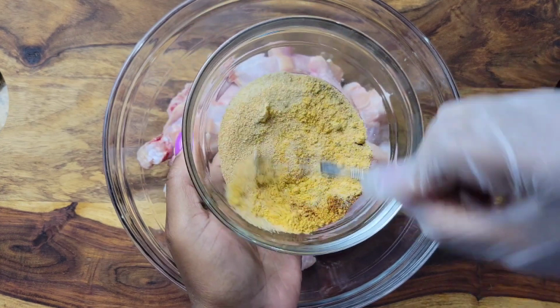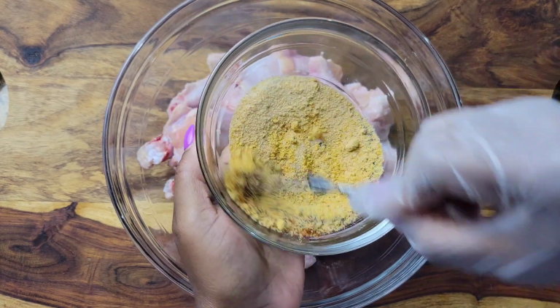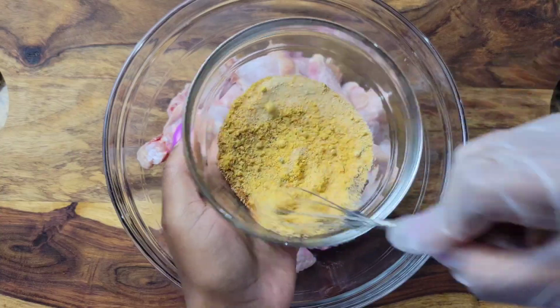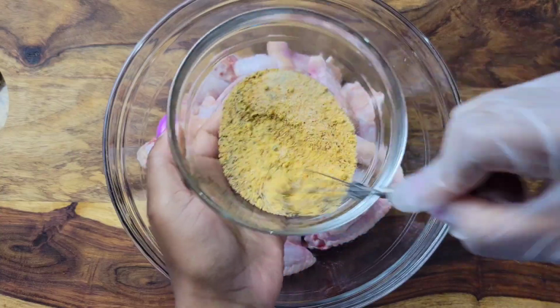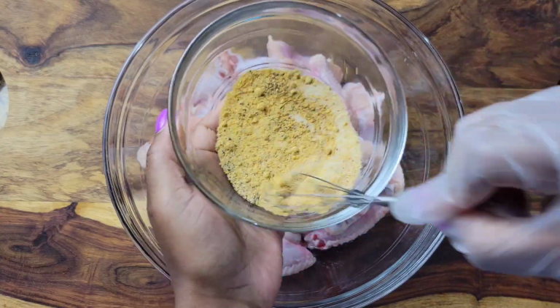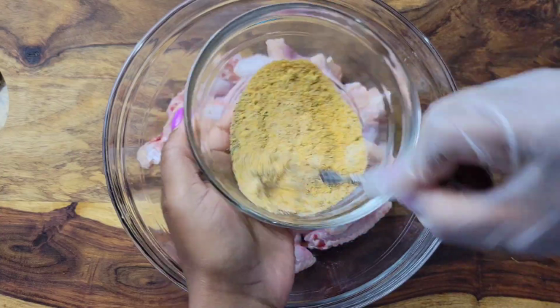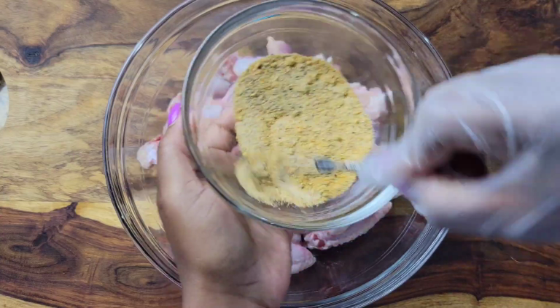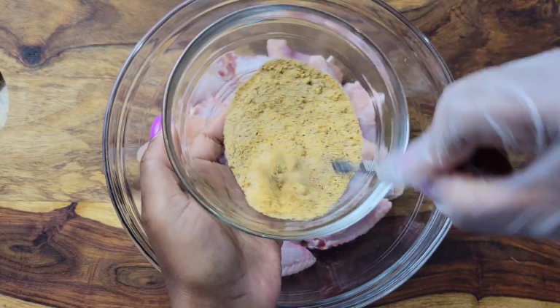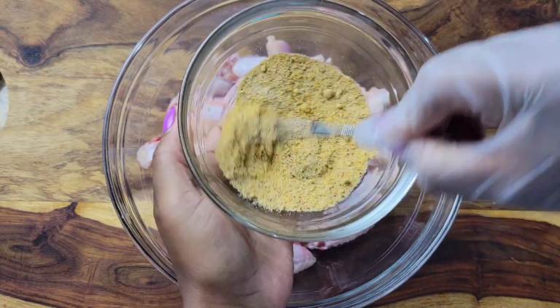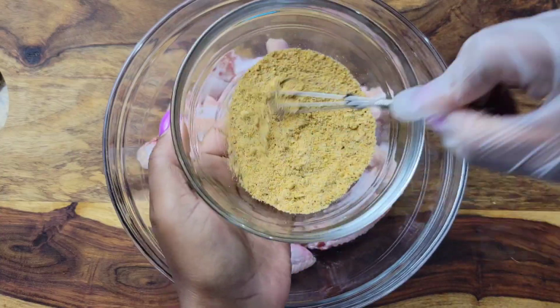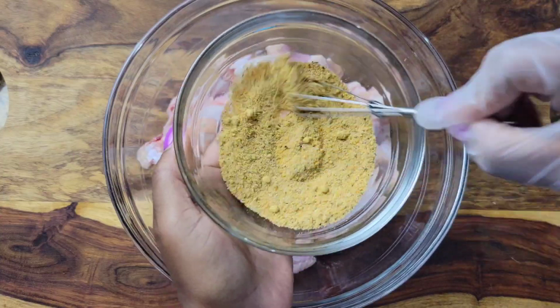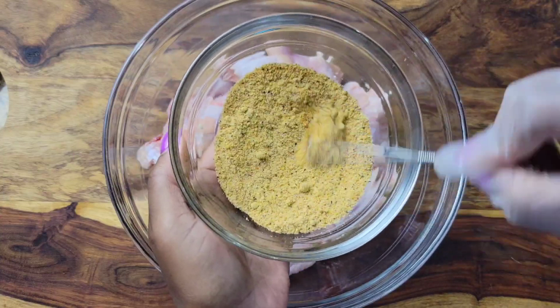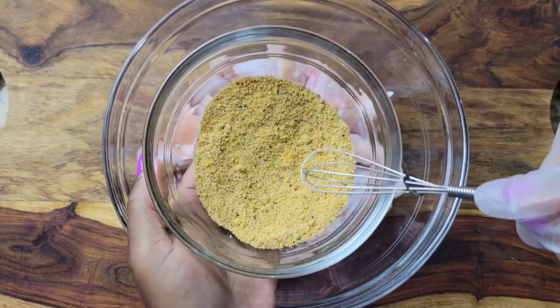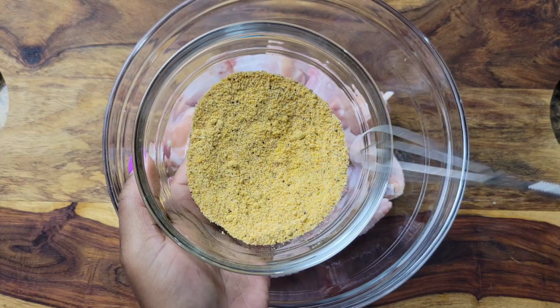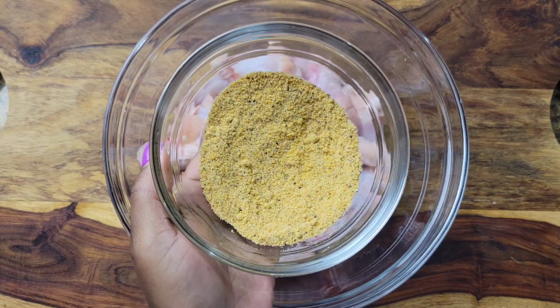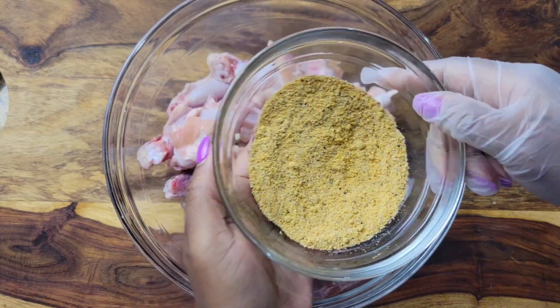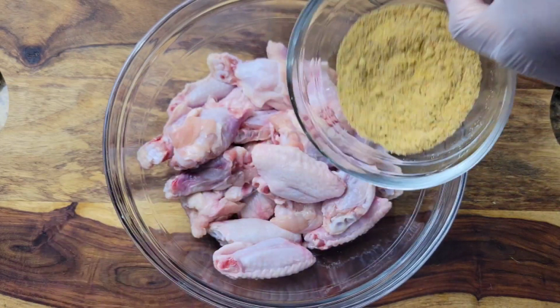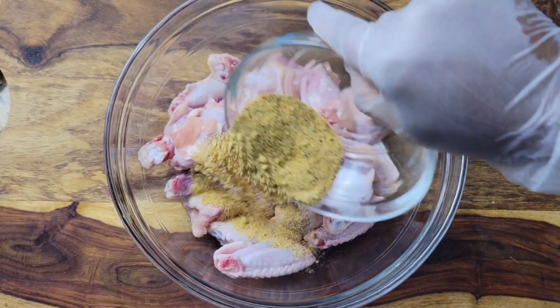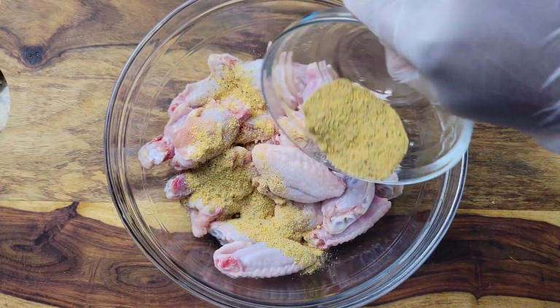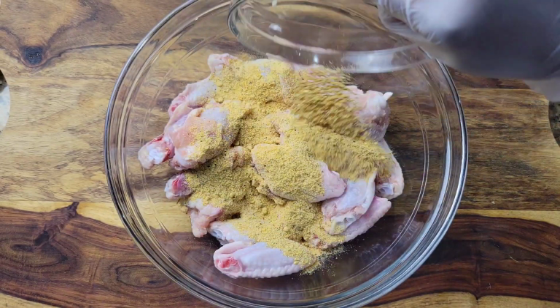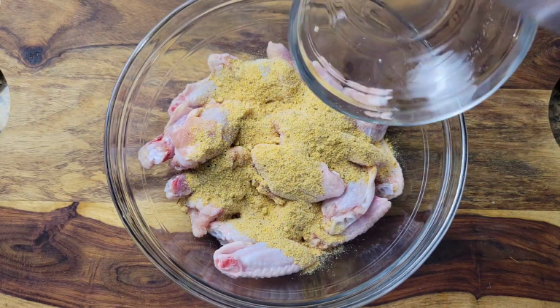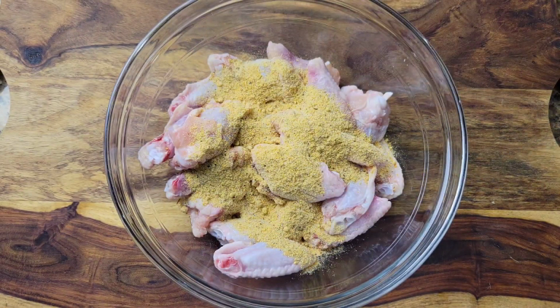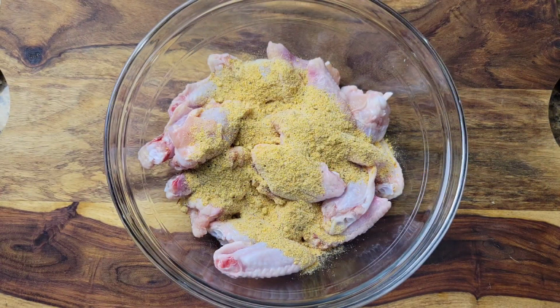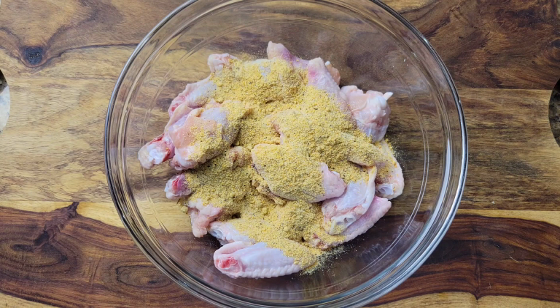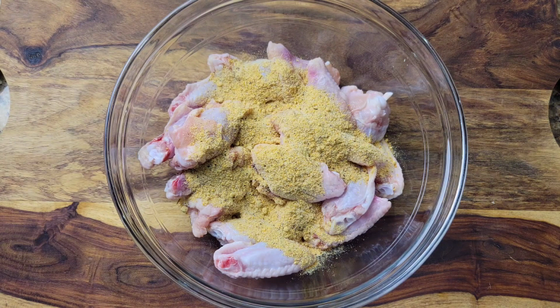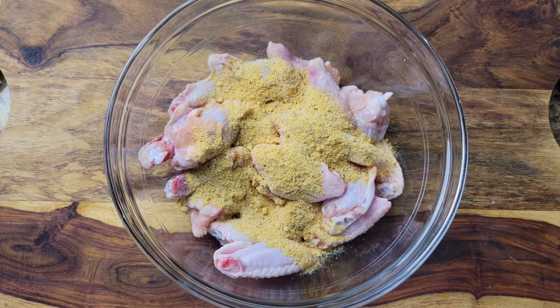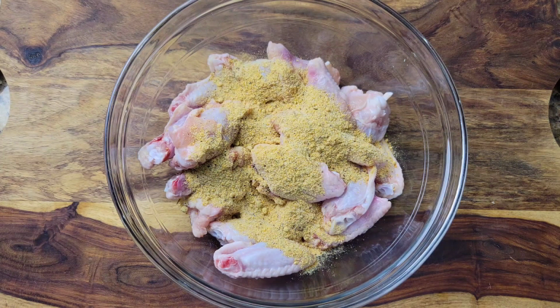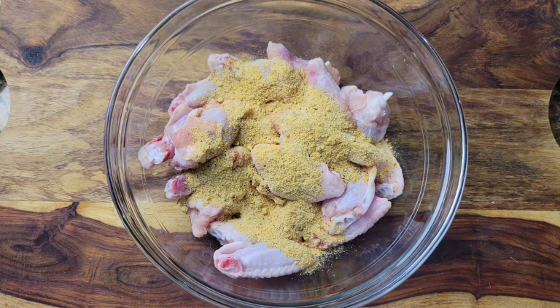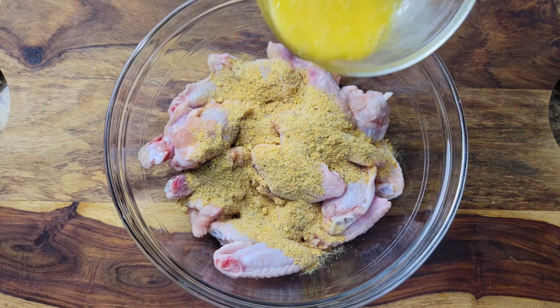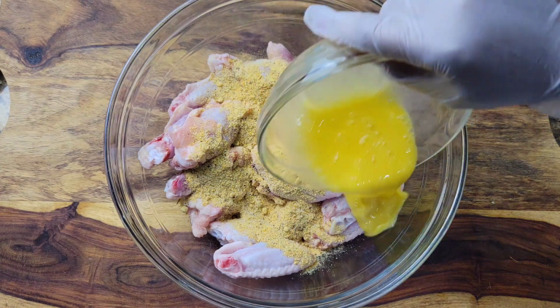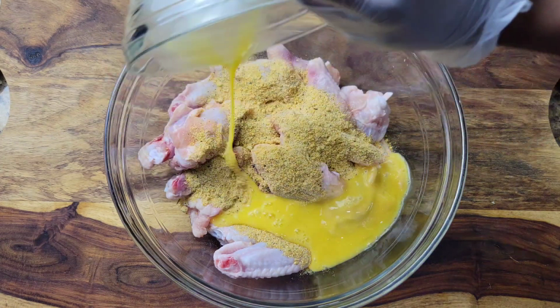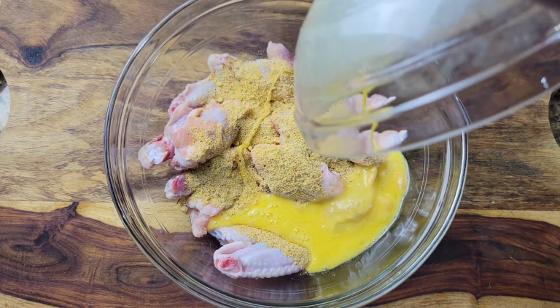Garlic powder, chicken seasoning, black pepper, and chili powder. If you don't have chicken seasoning you can use salt and pepper or seasoned salt. You could also season these with fresh seasonings if you want — garlic, ginger, add your soy sauce.